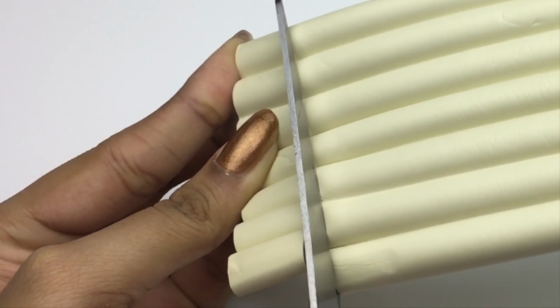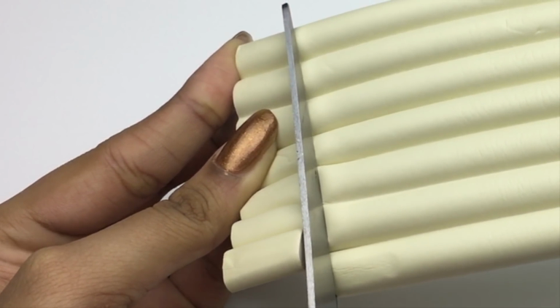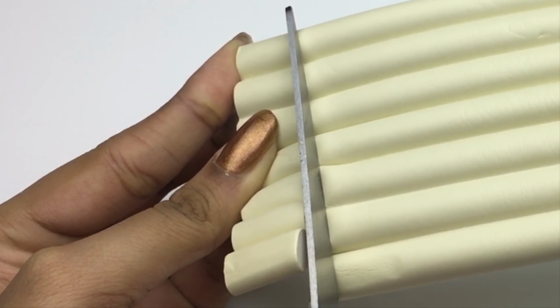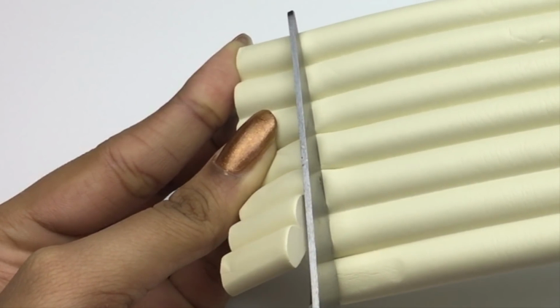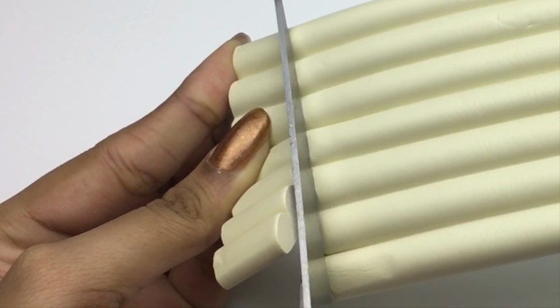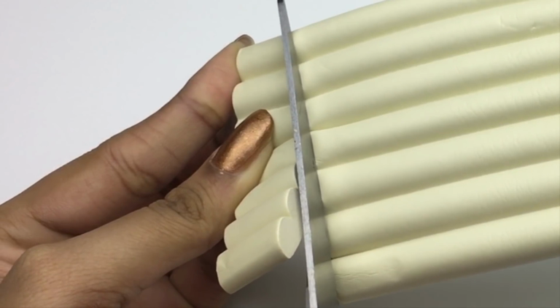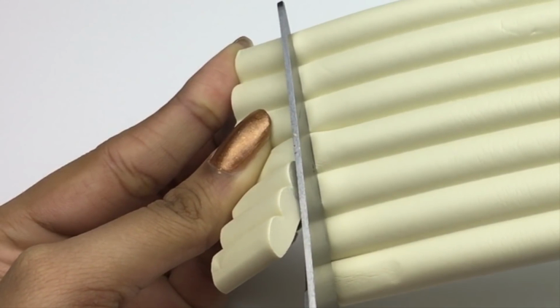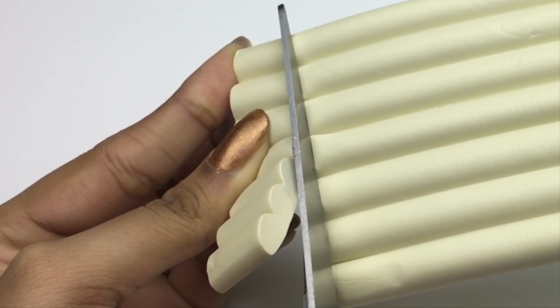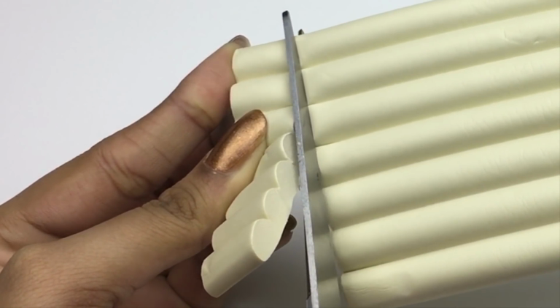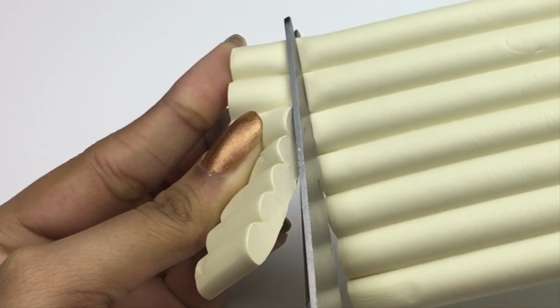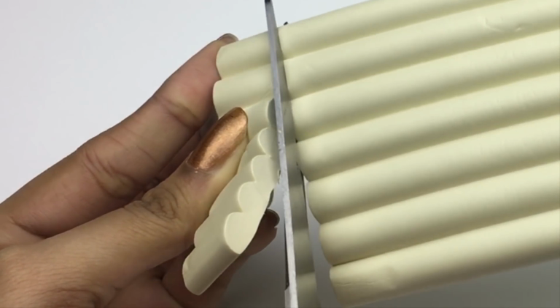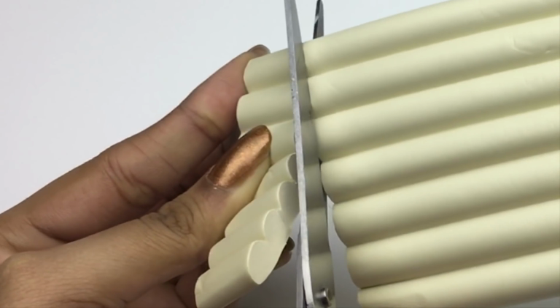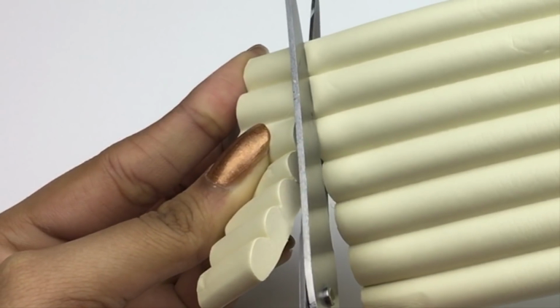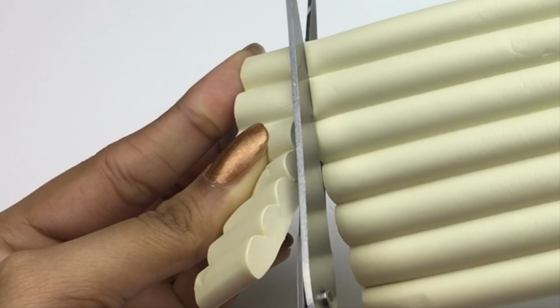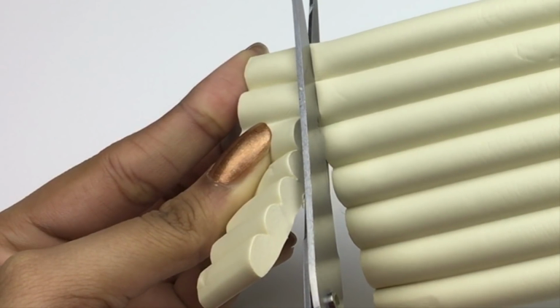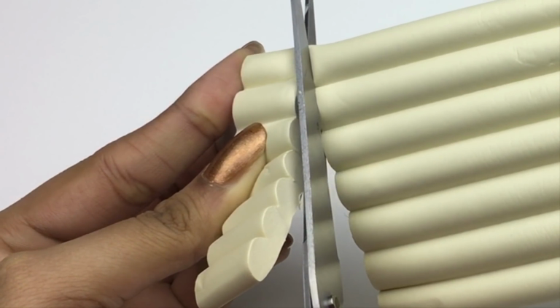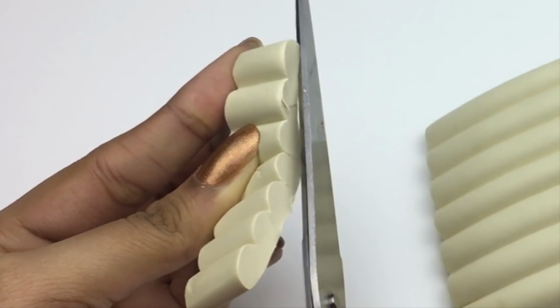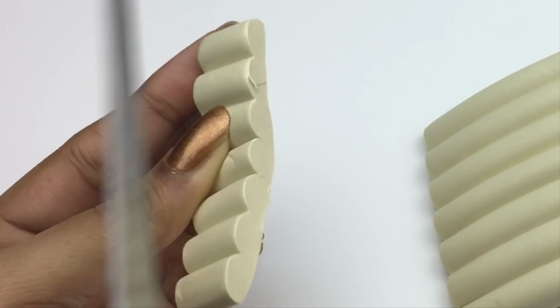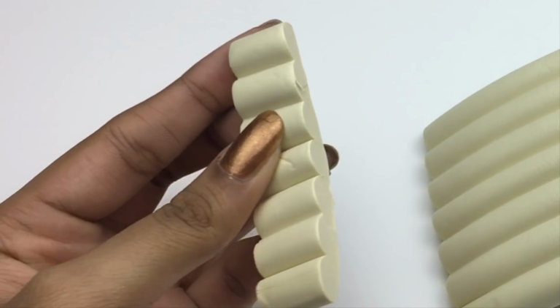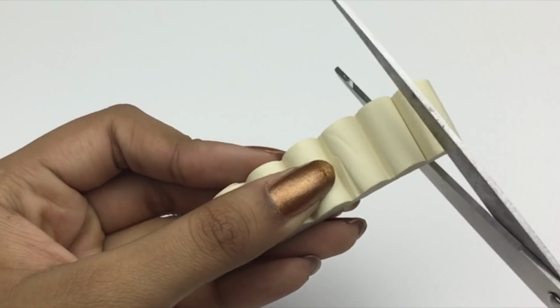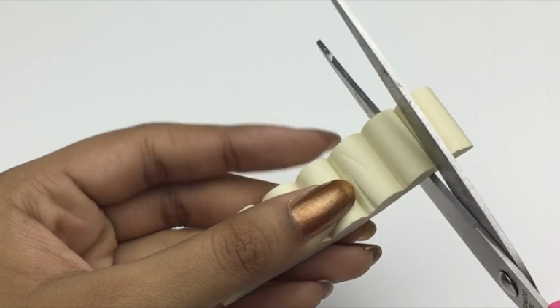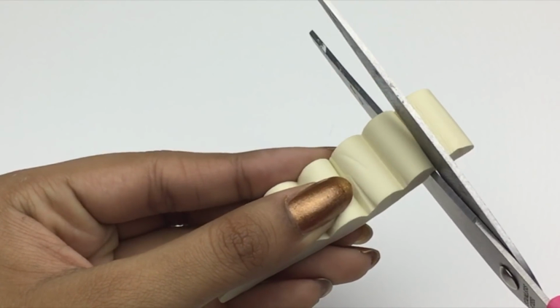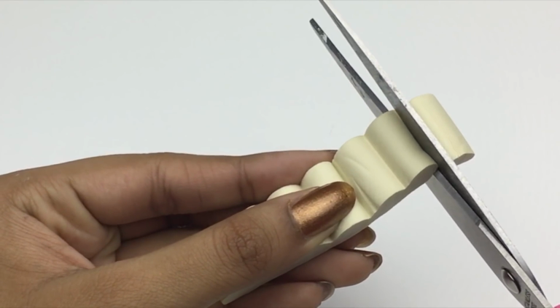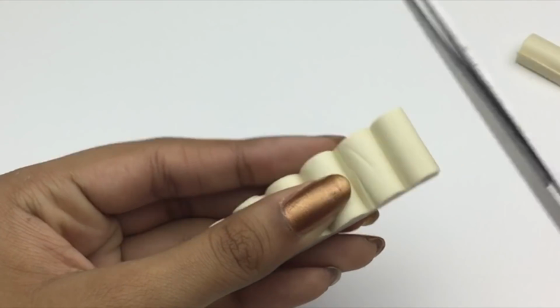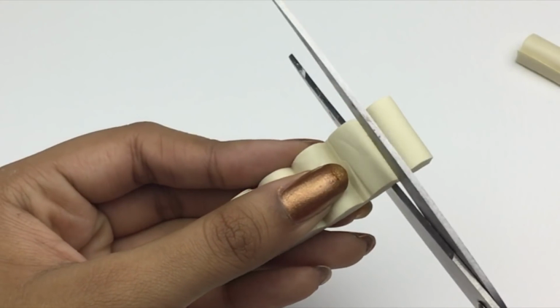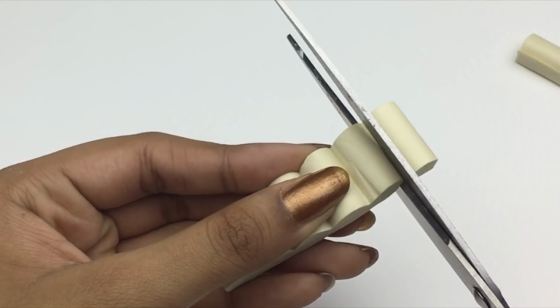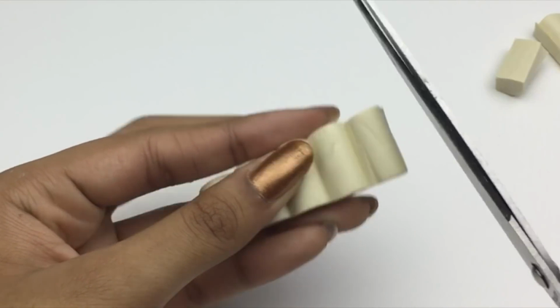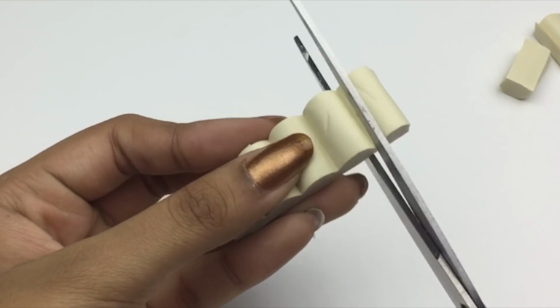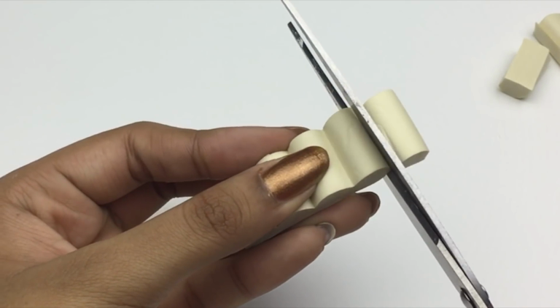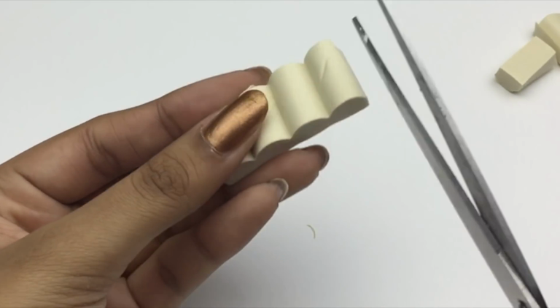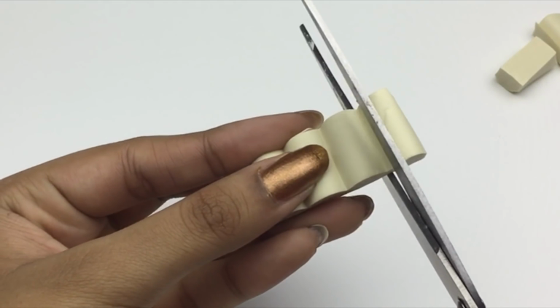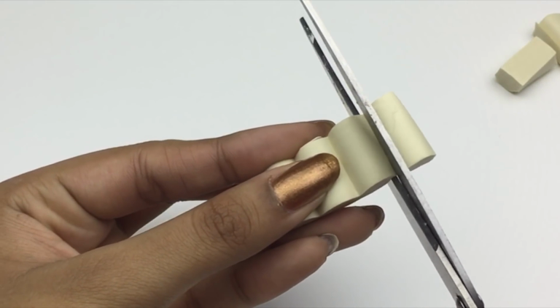When you get the foam it will be in a large roll, and all you have to do is cut it up into whatever size you want — small or long.